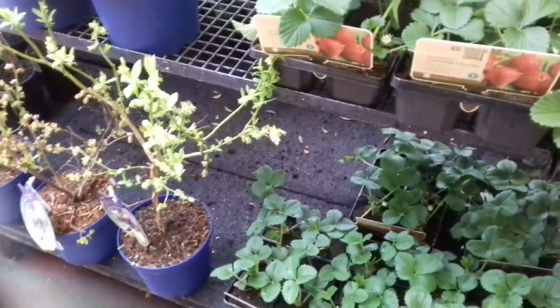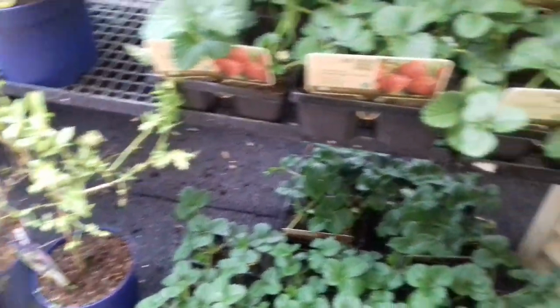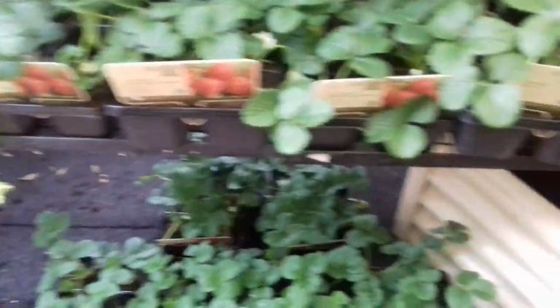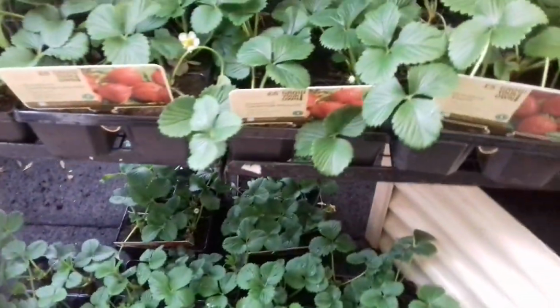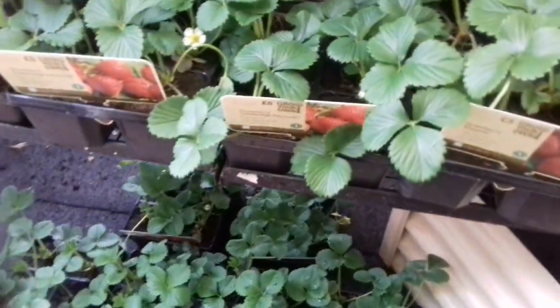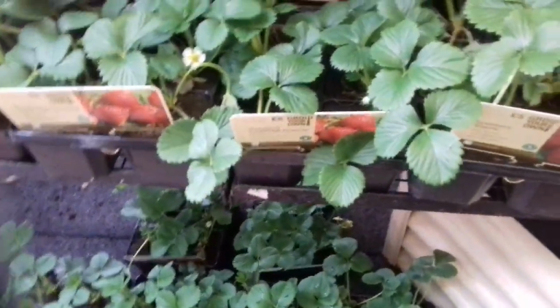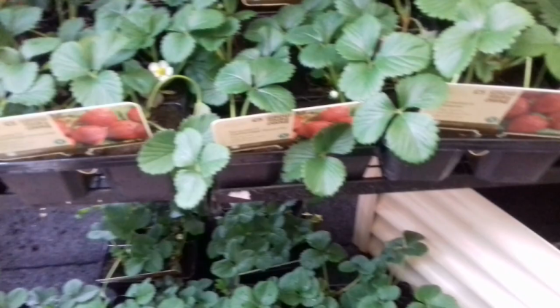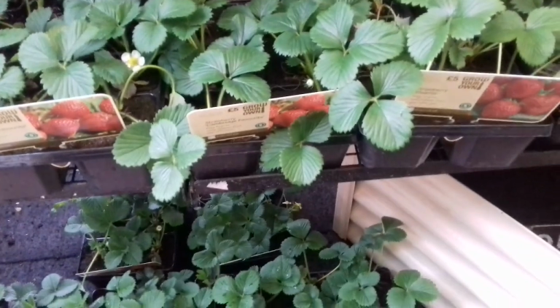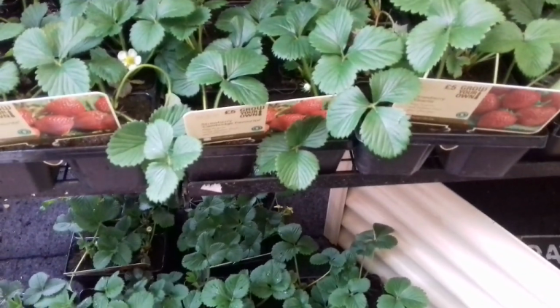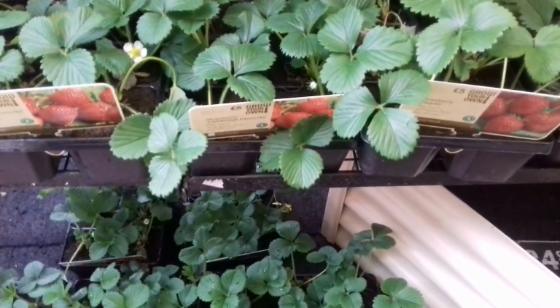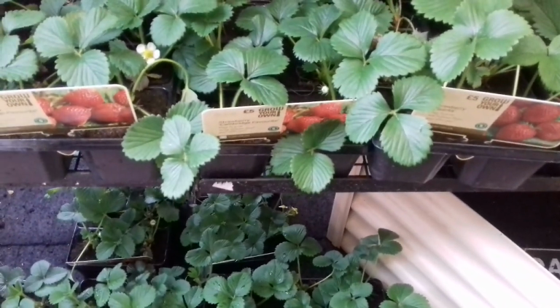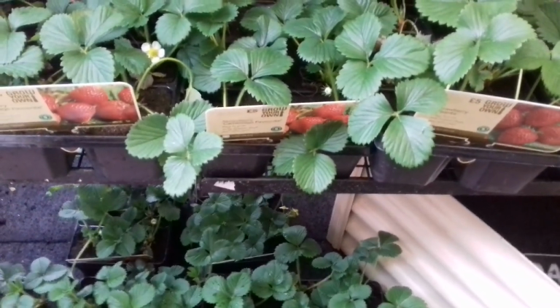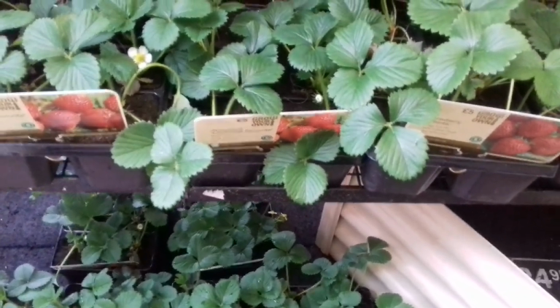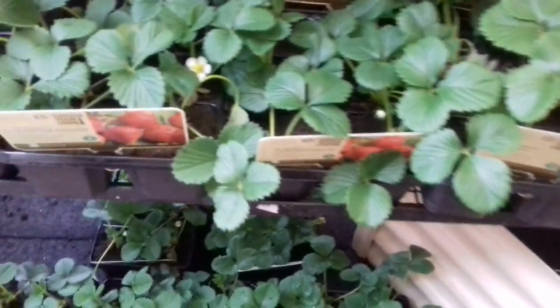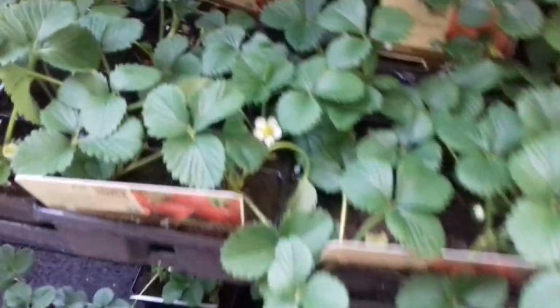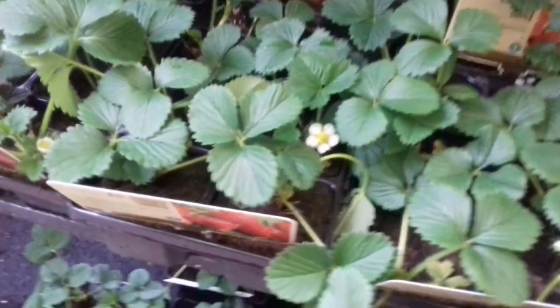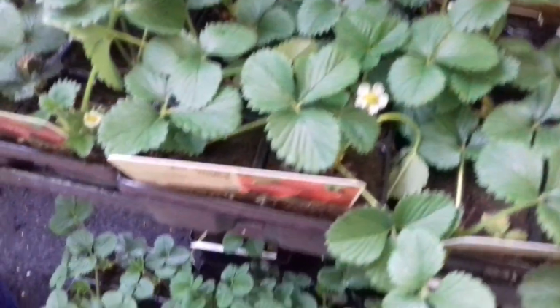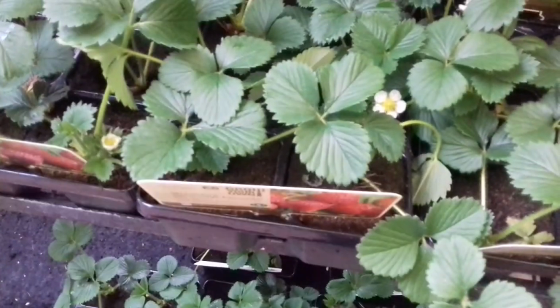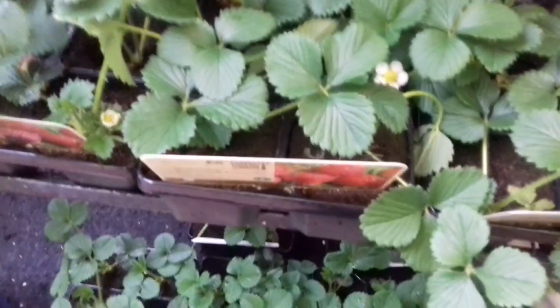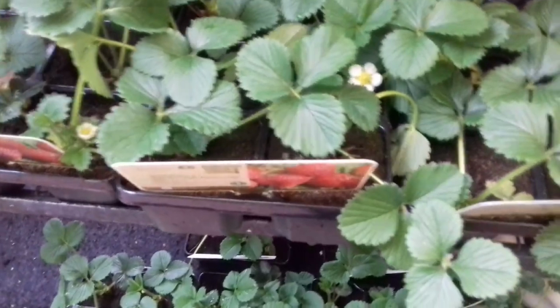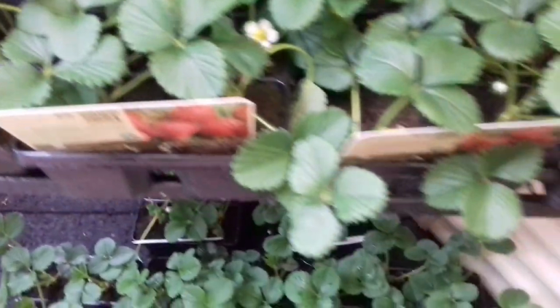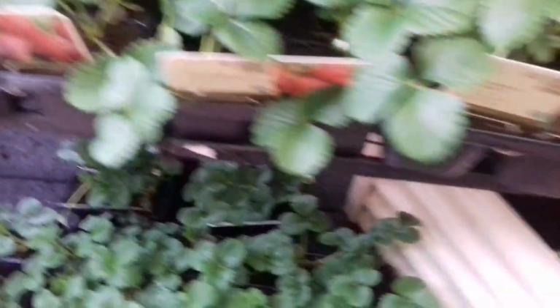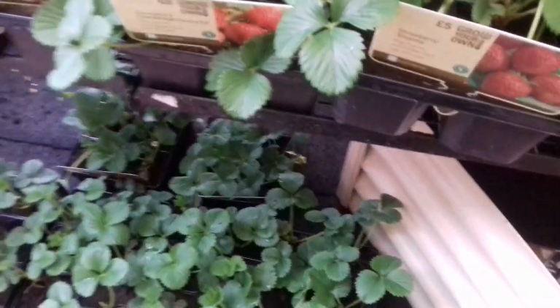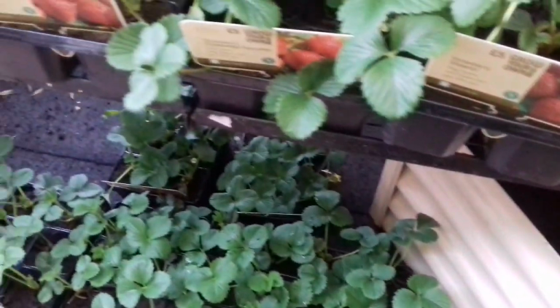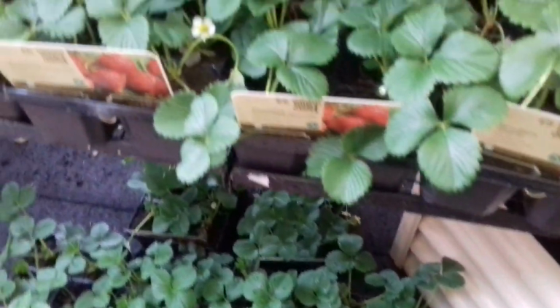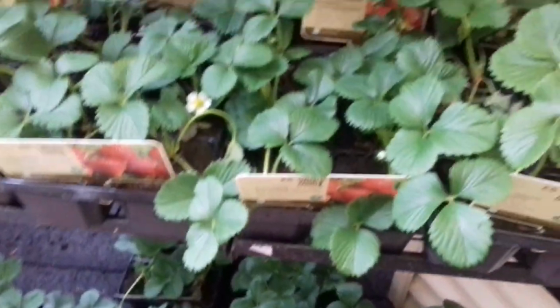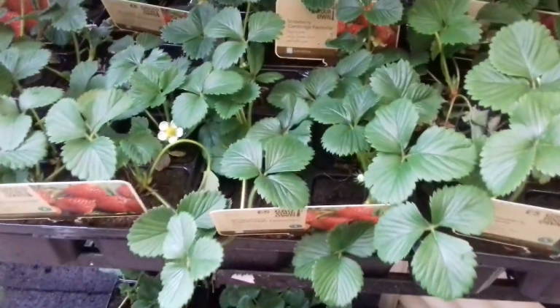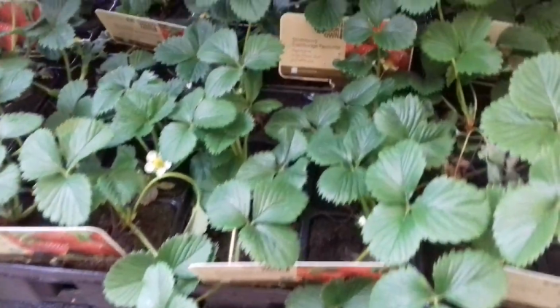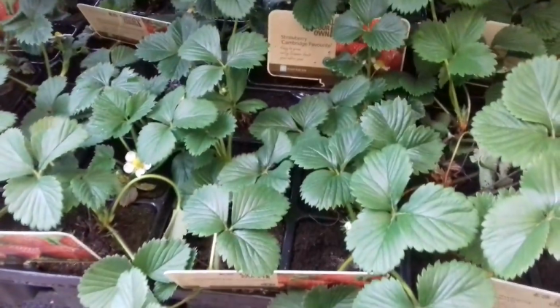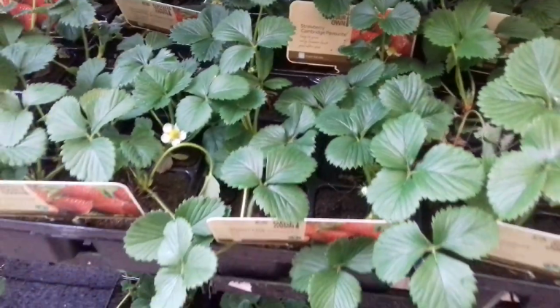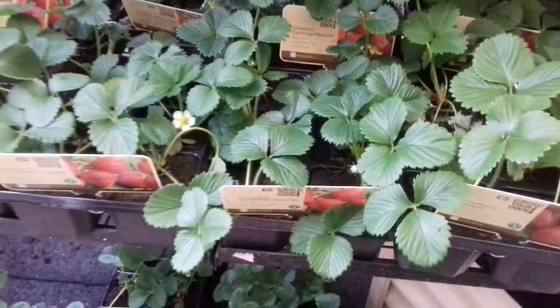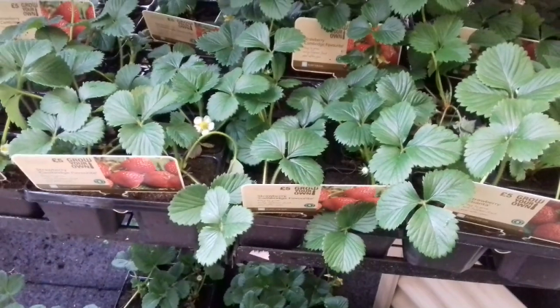So I'm going to be keeping it very simple. My basic principle with gardening now is to keep everything simple. I'm only going to be buying one variety, and what I'm going to get is Cambridge Favourite.